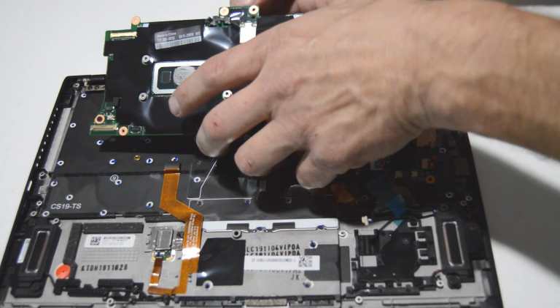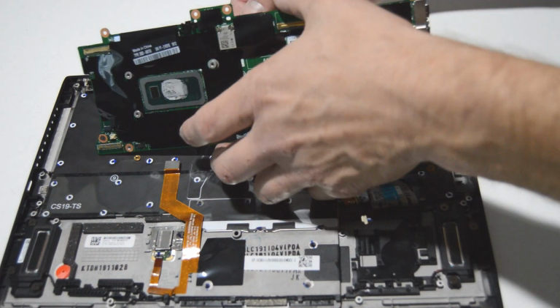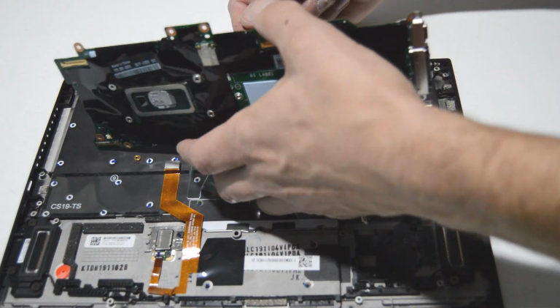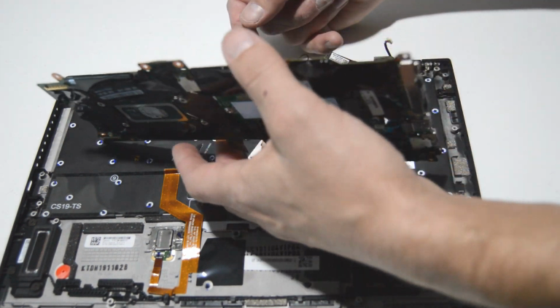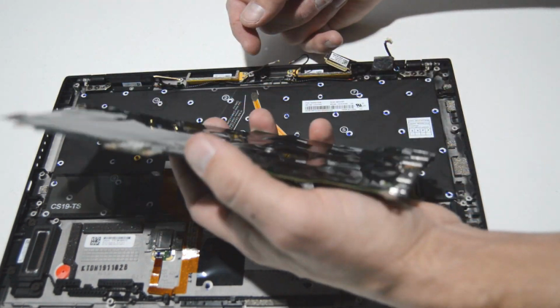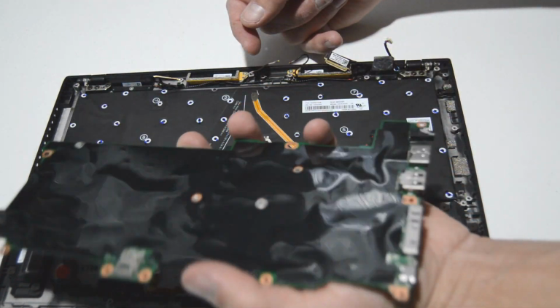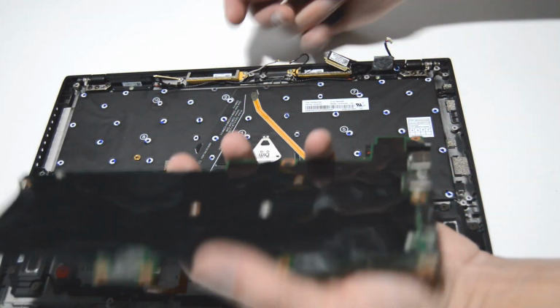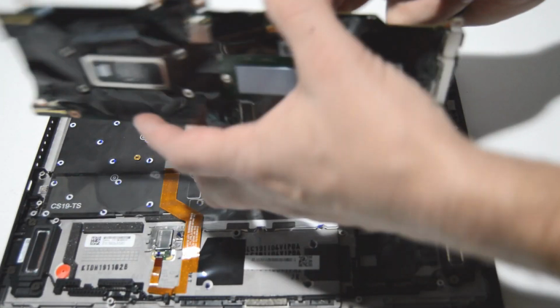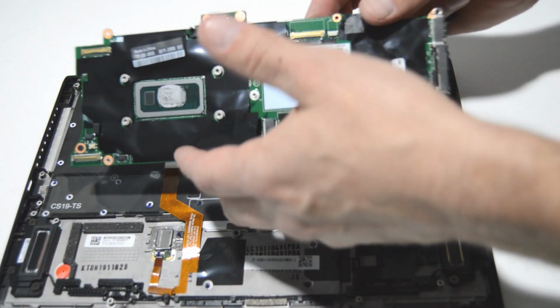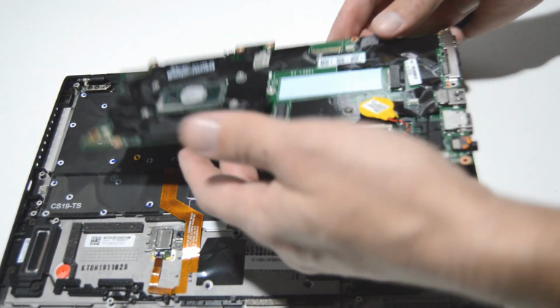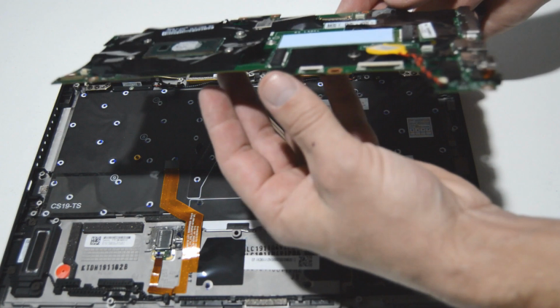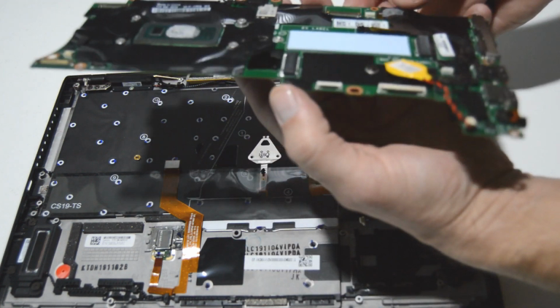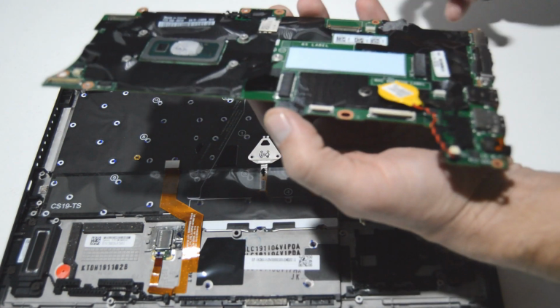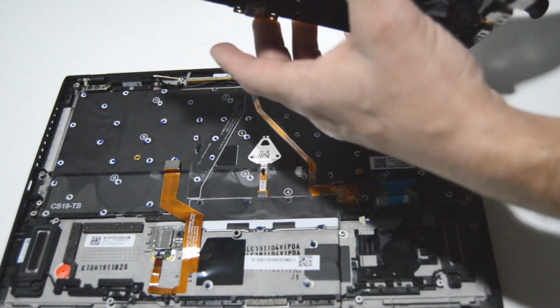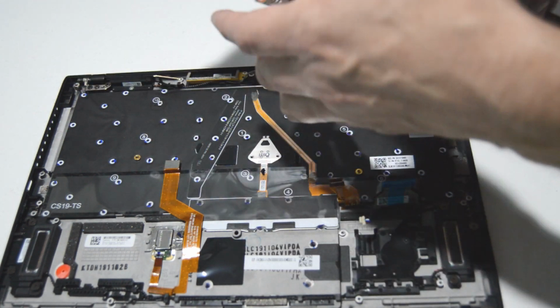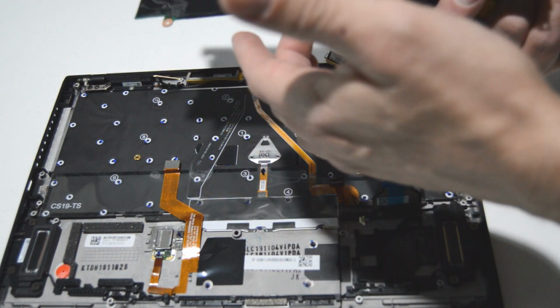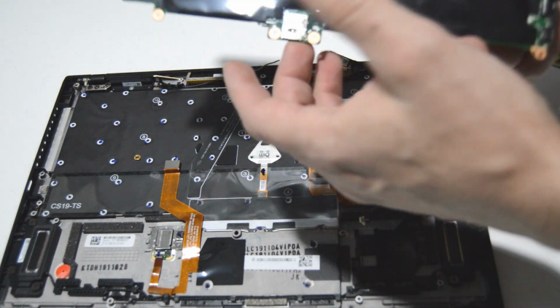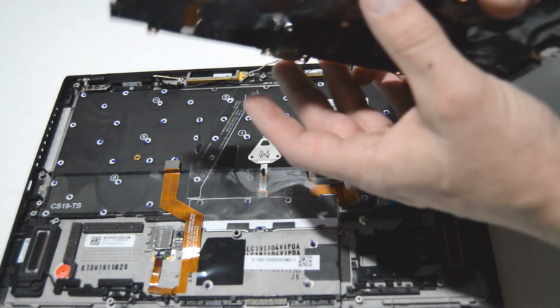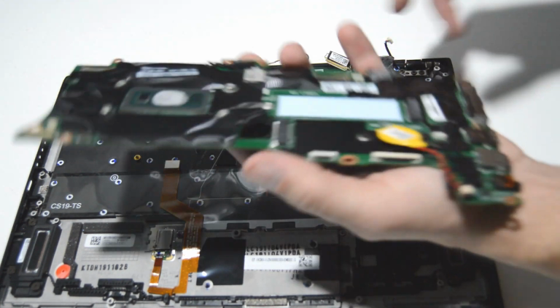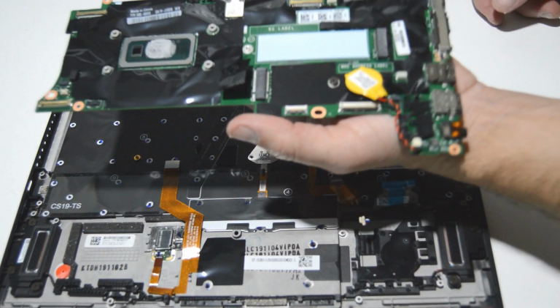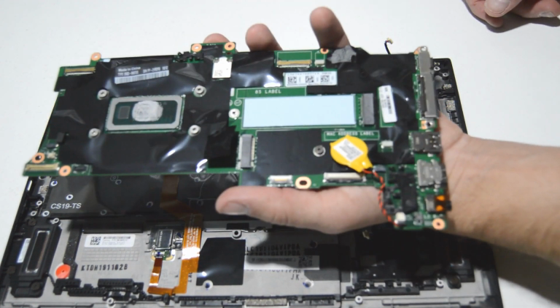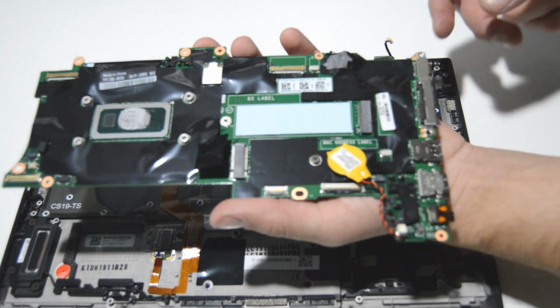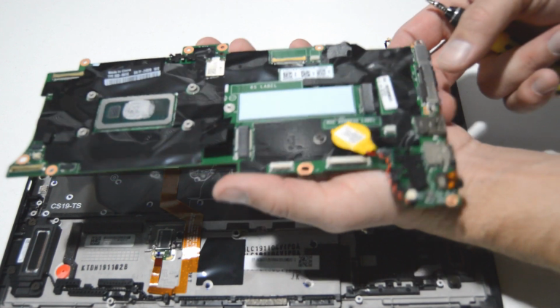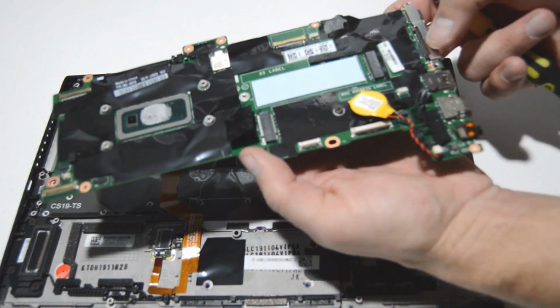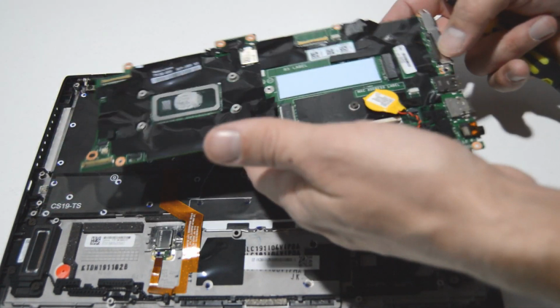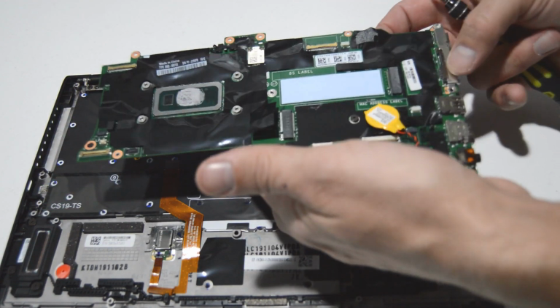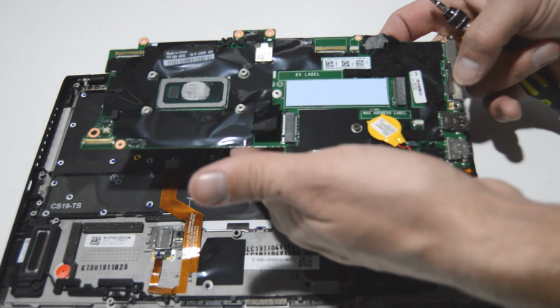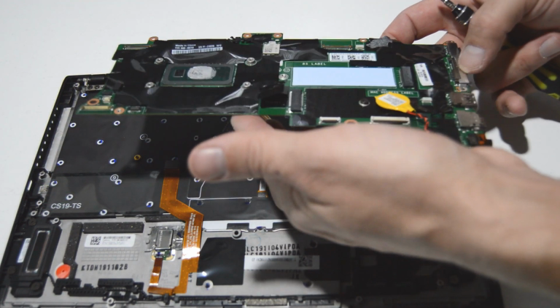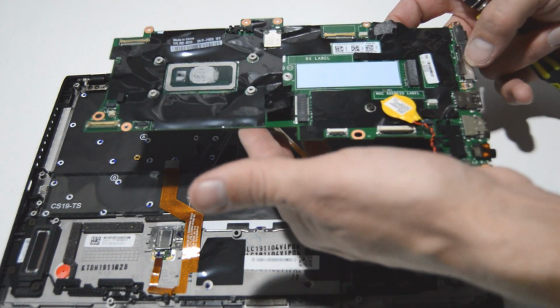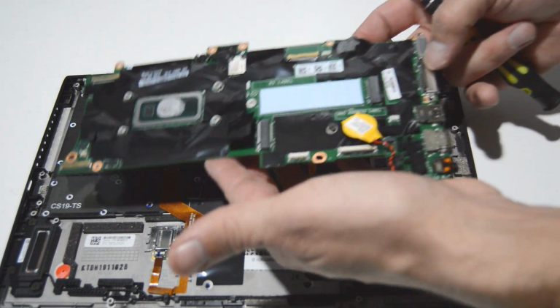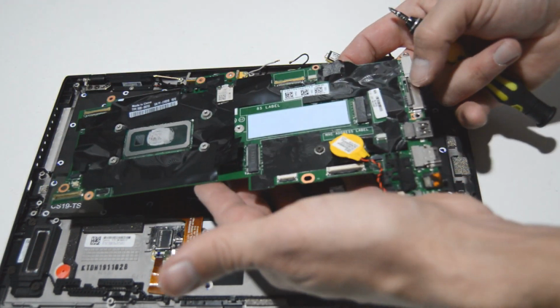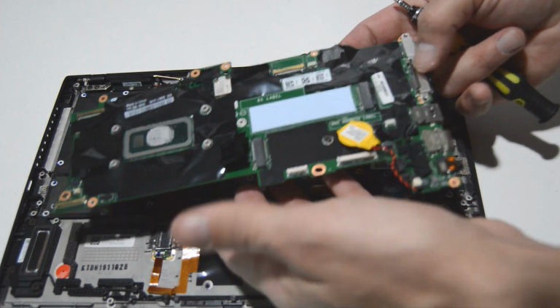Flip it over slowly, make sure there are no other ribbons connected, and now we have our motherboard. This particular motherboard has integrated RAM — it is not upgradable or replaceable, so just keep that in mind.